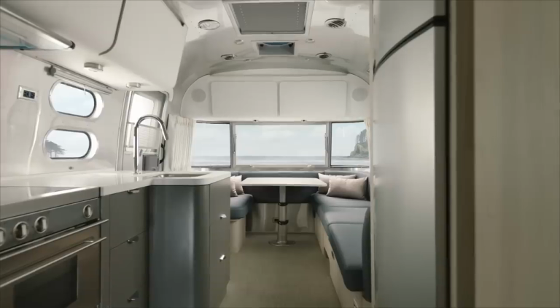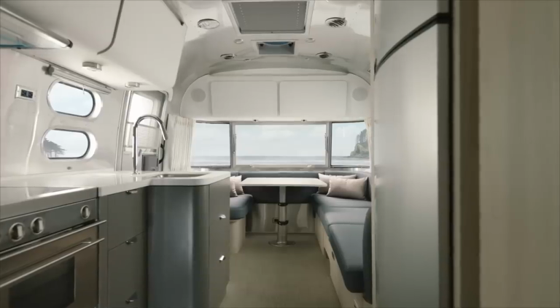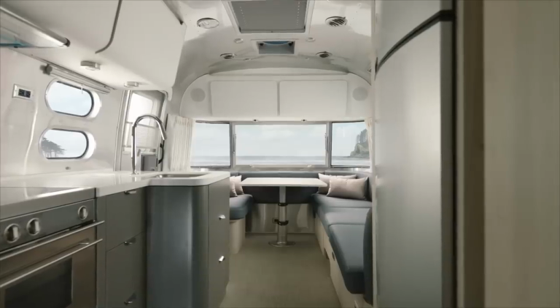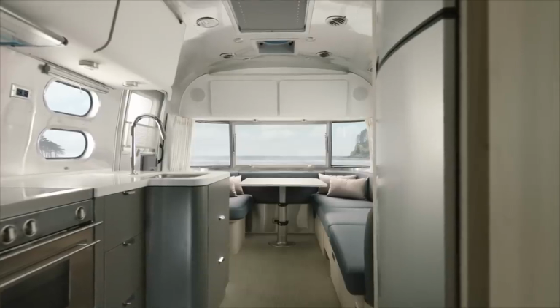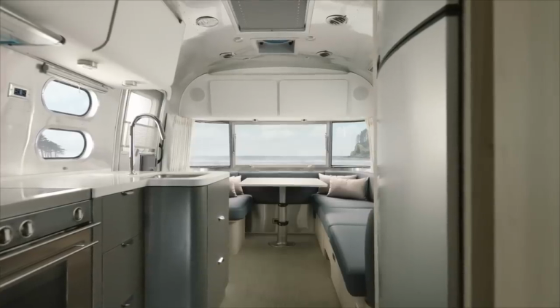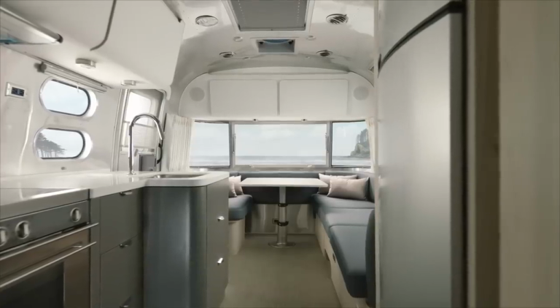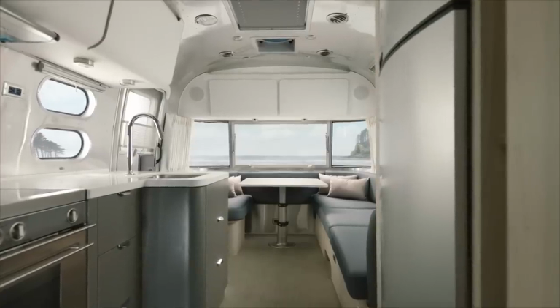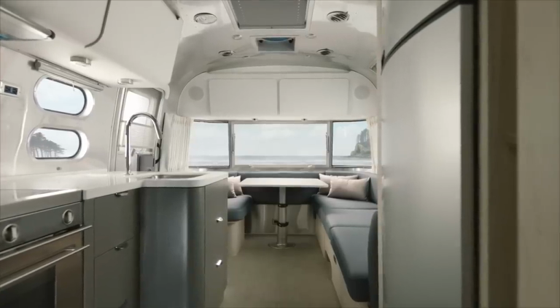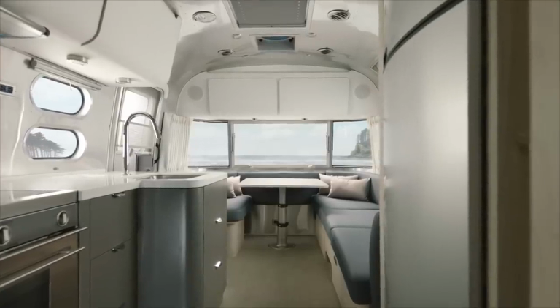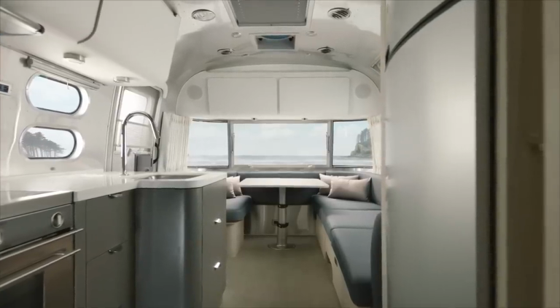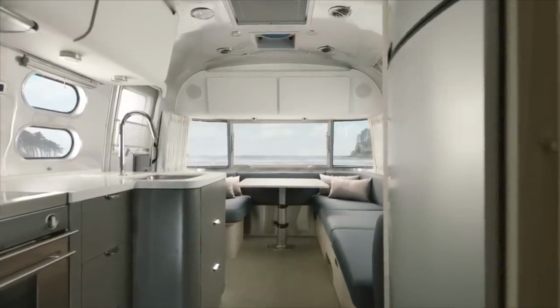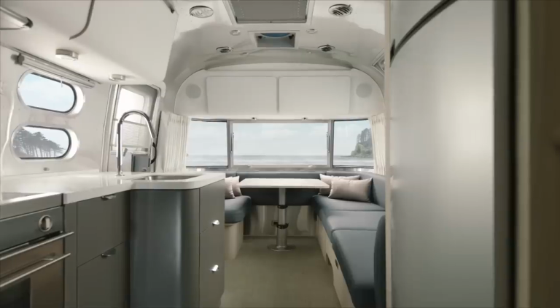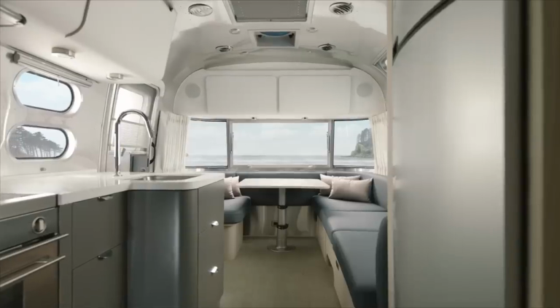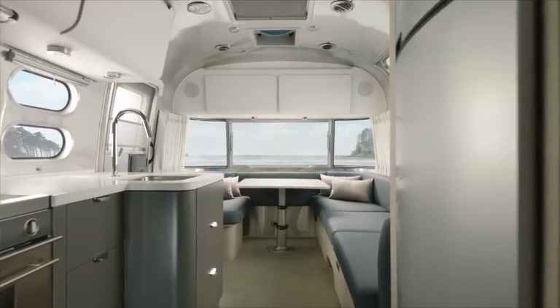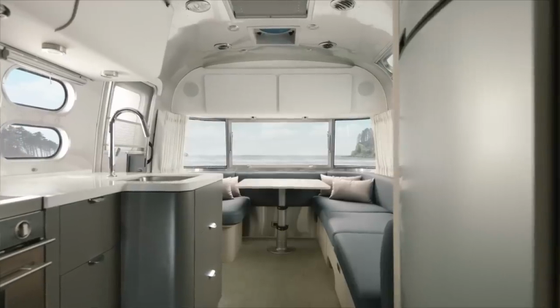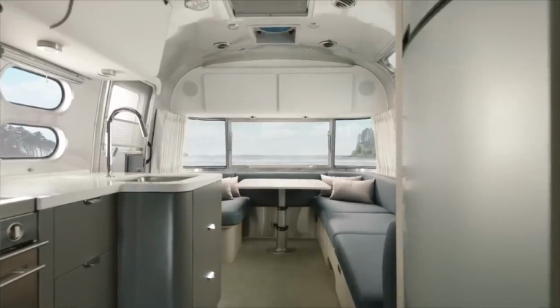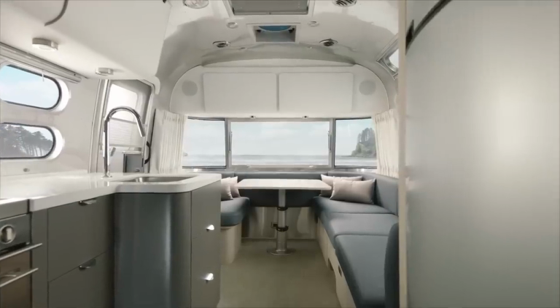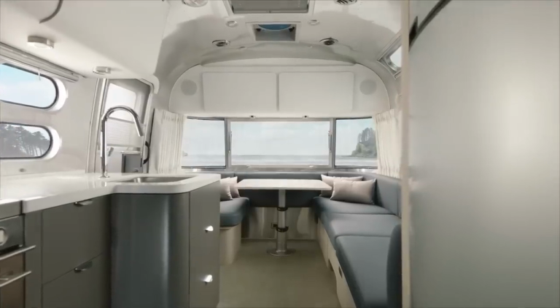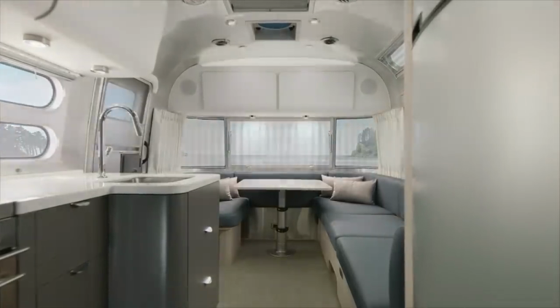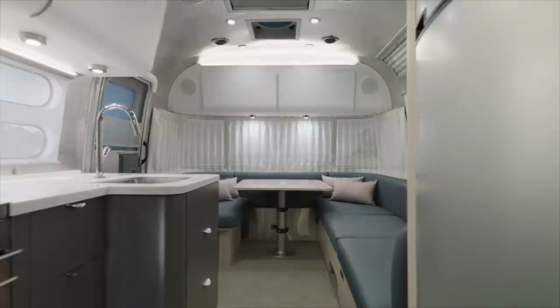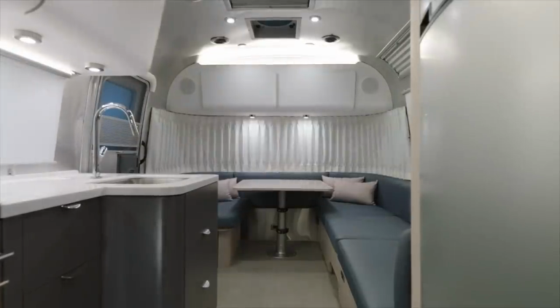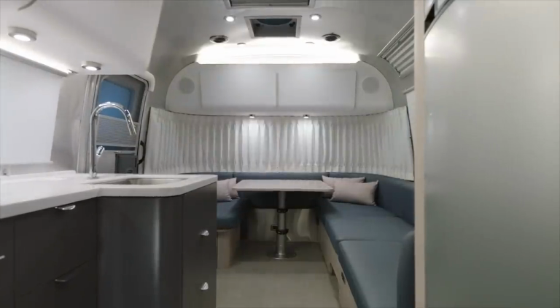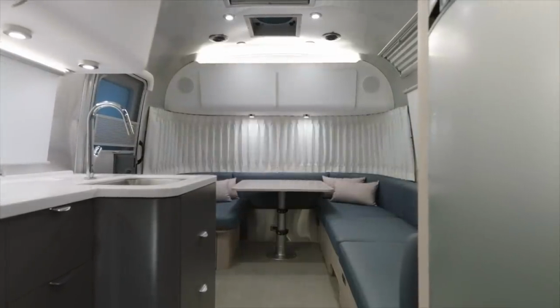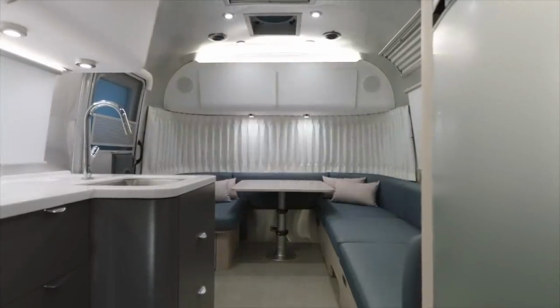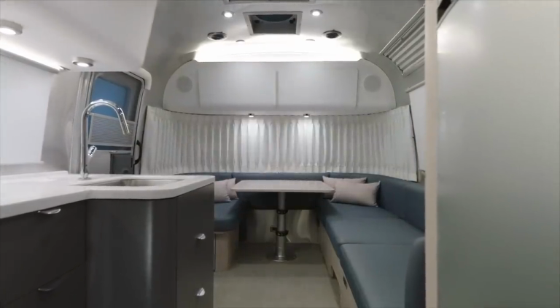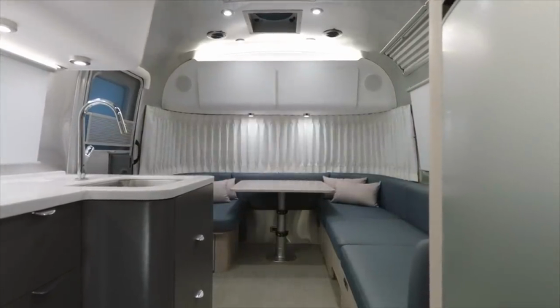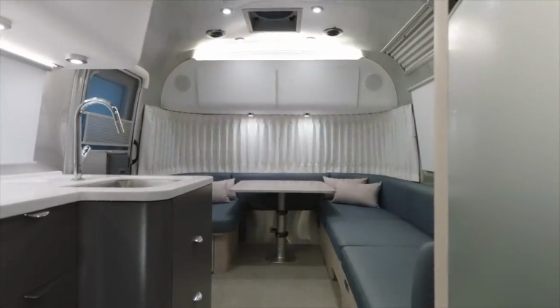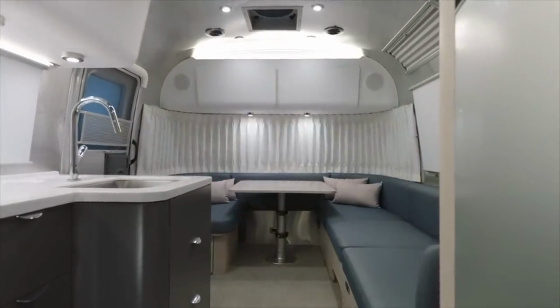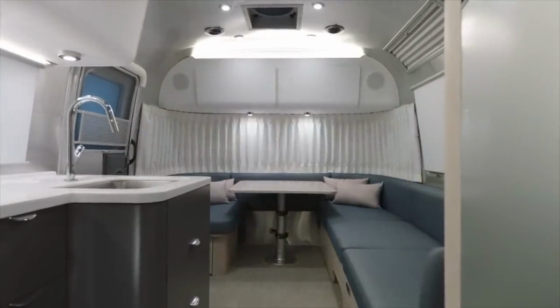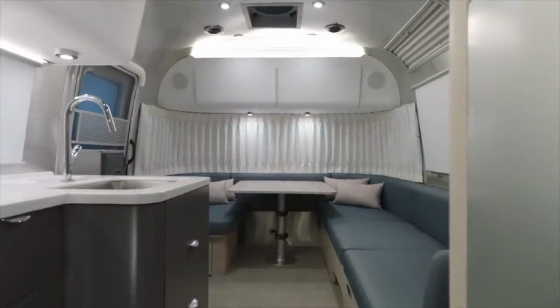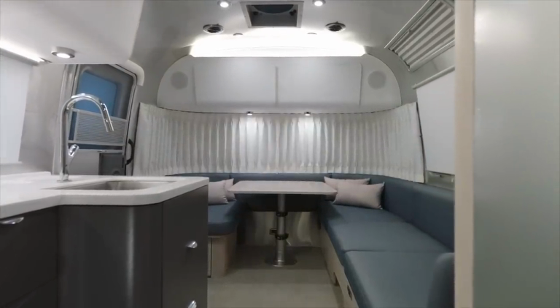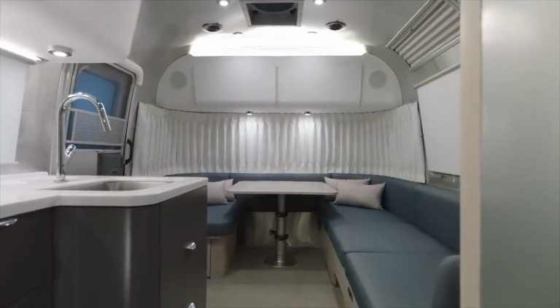One step inside the Globetrotter and you'll see why it's a minimalist dream. With spacious windows, clean lines, modern finishes, and simple, sophisticated design.